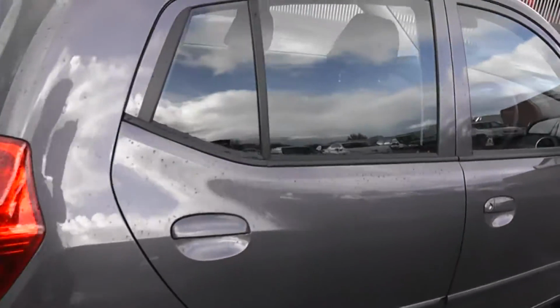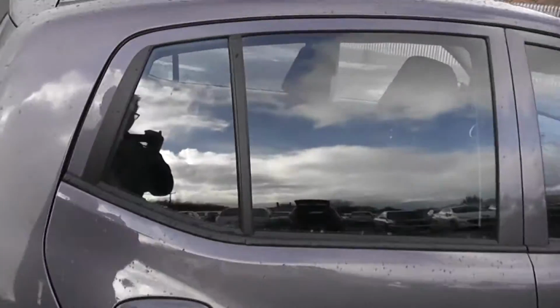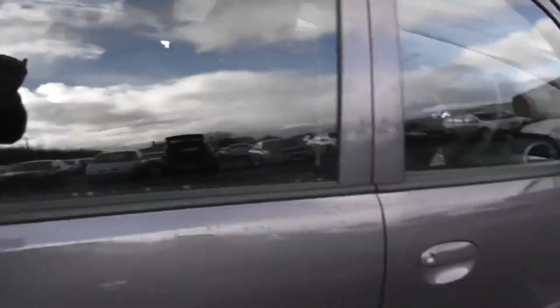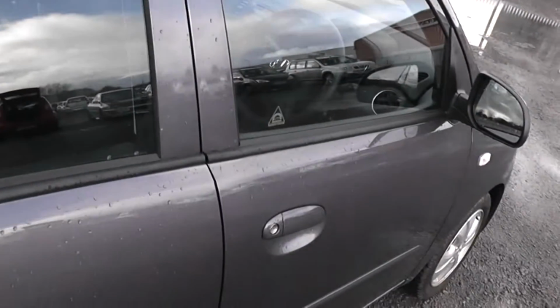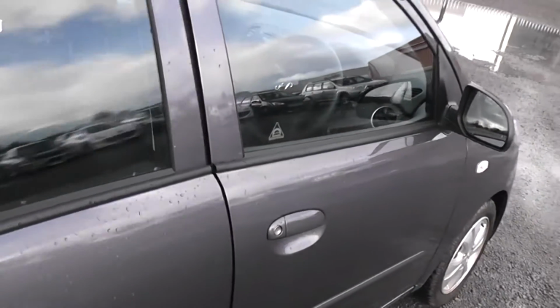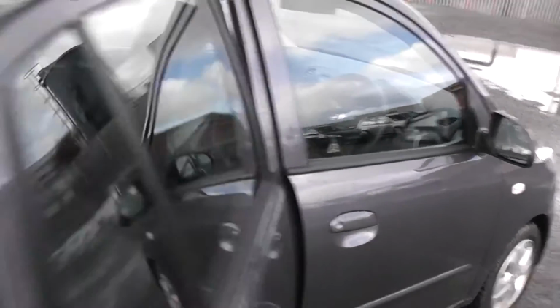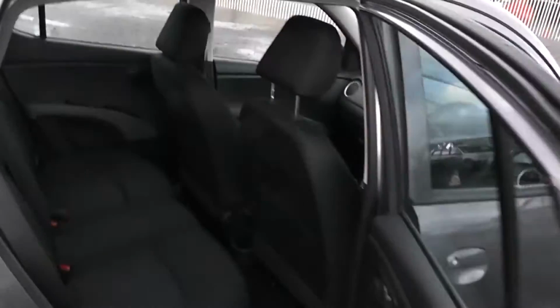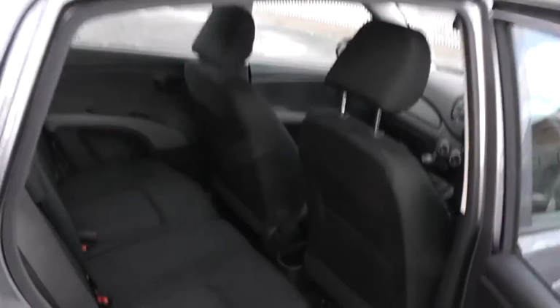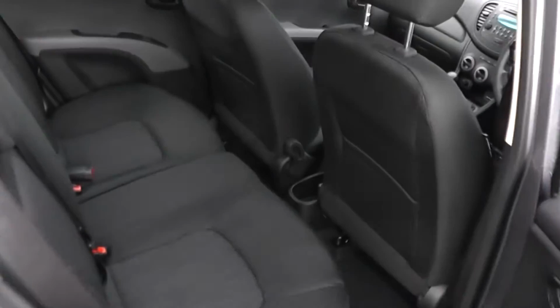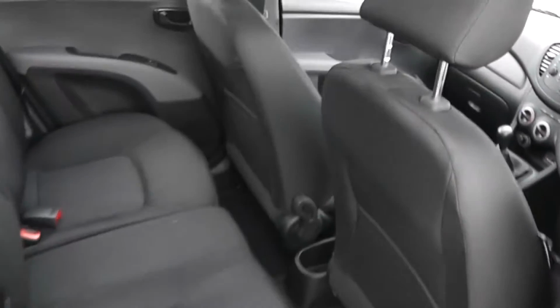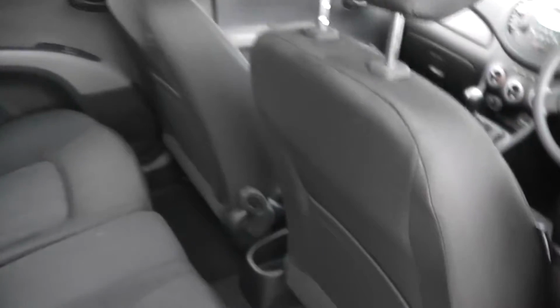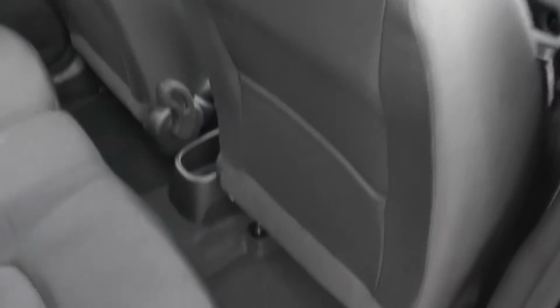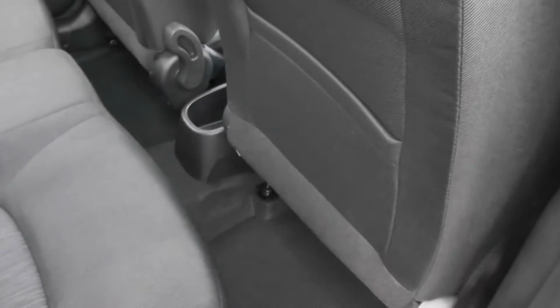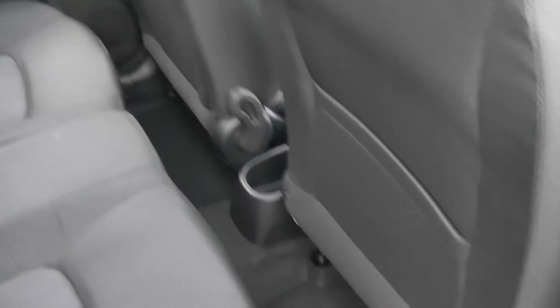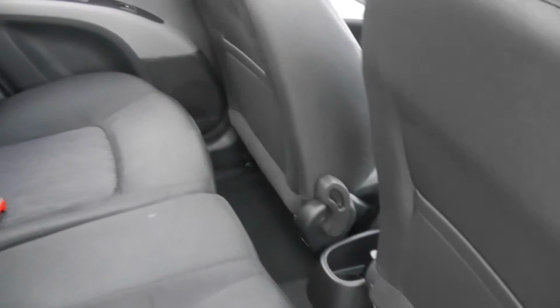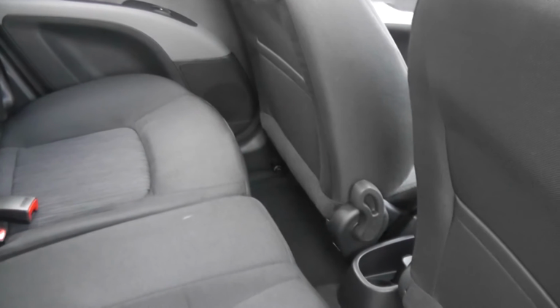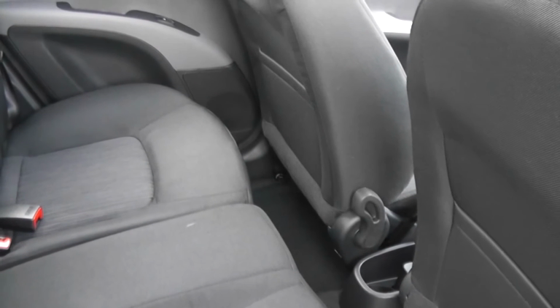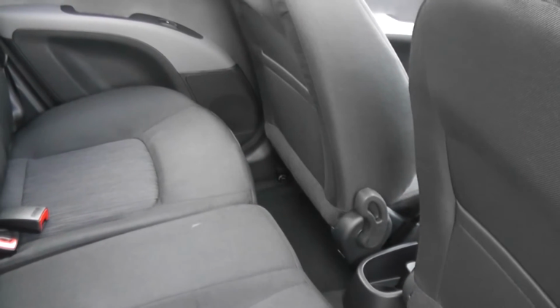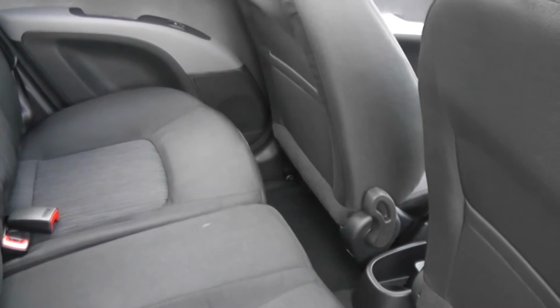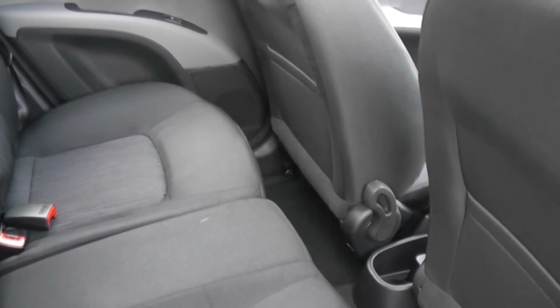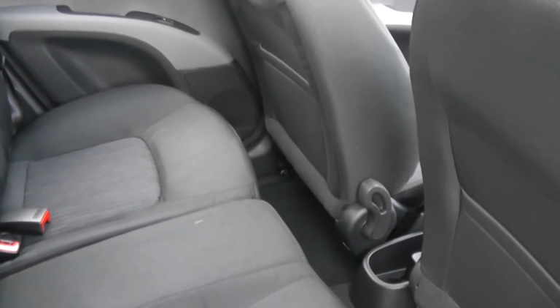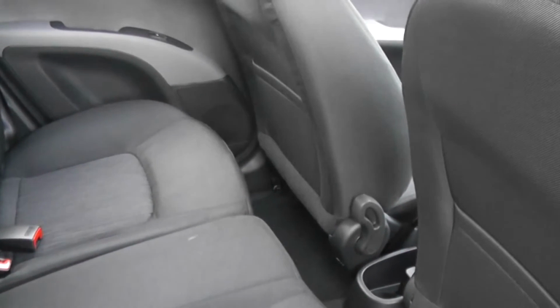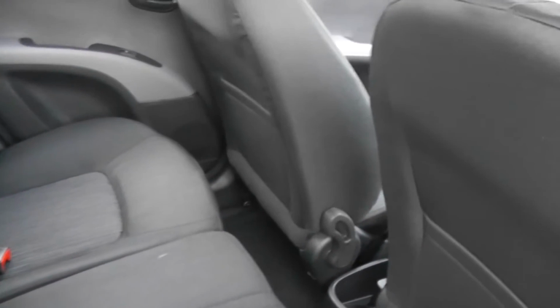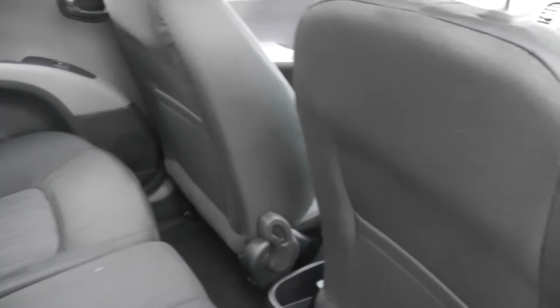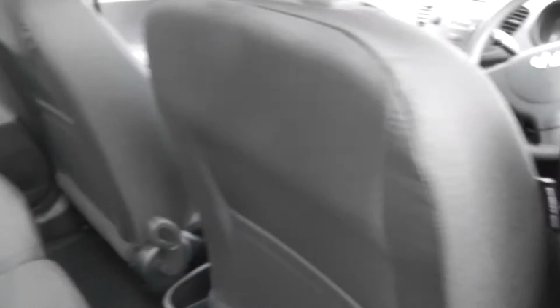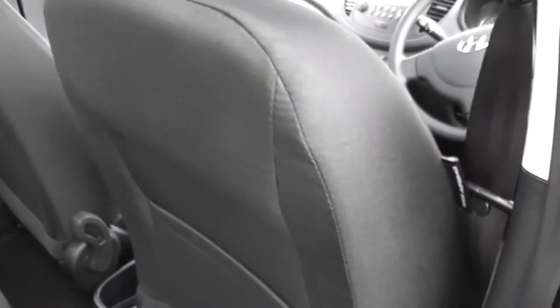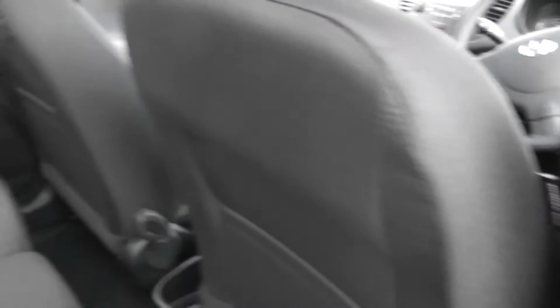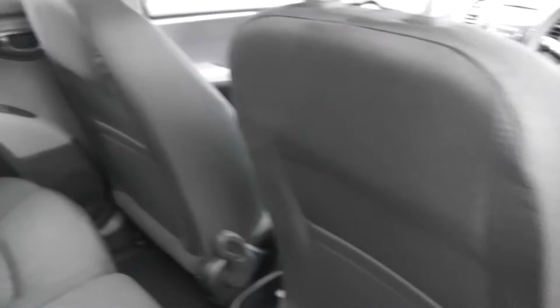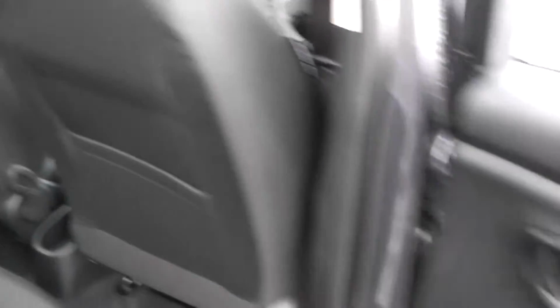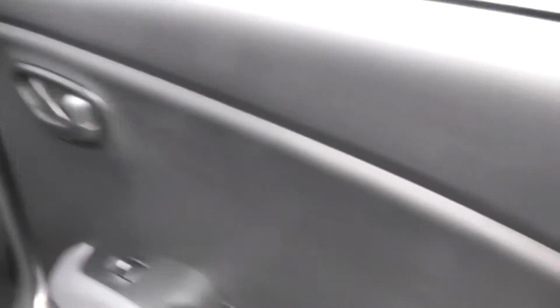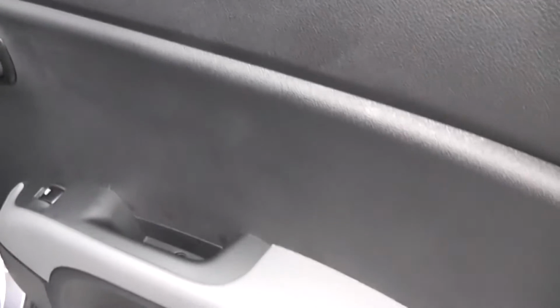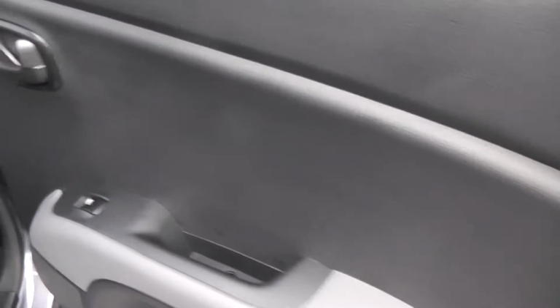If I show you the rear of the car, you'll be able to see the space available to passengers. As you can see, there's plenty of leg room available, and storage is also on the back of the front seats and in the passenger side doors.